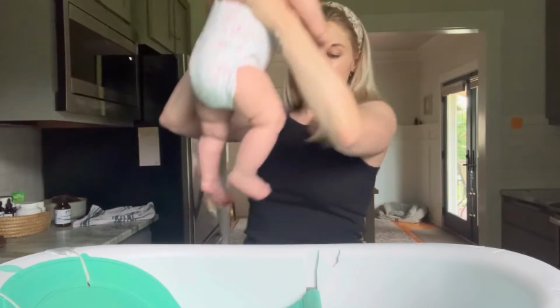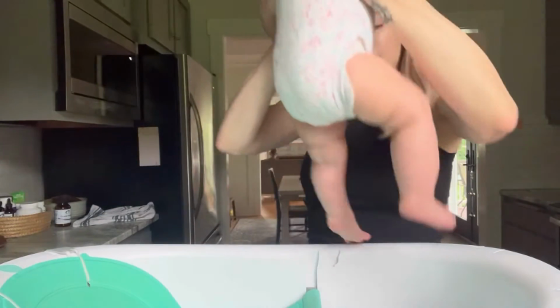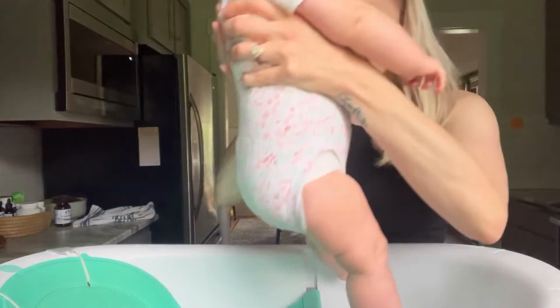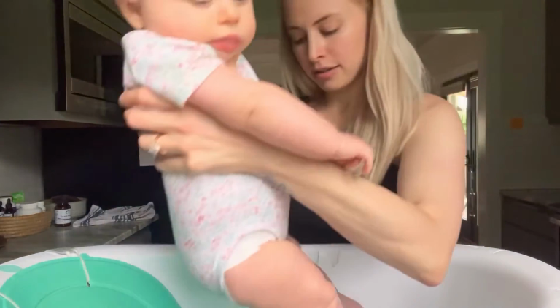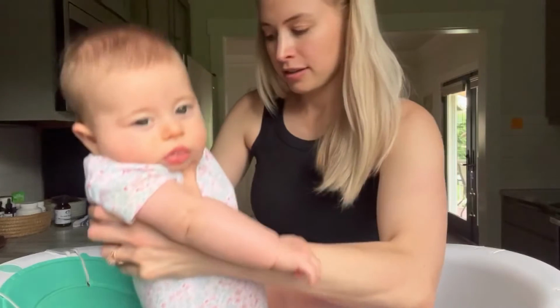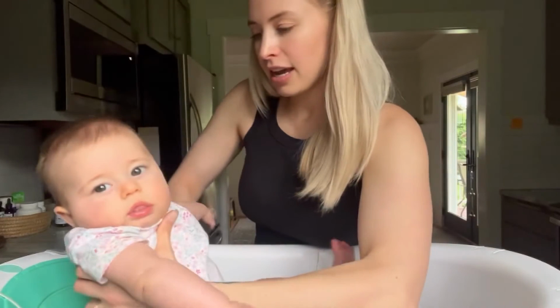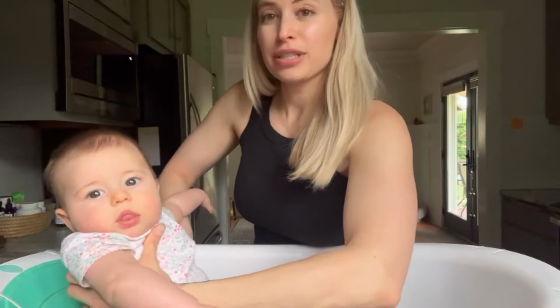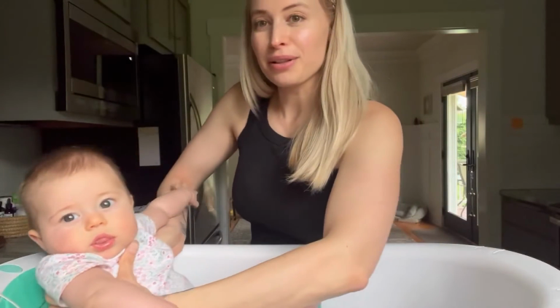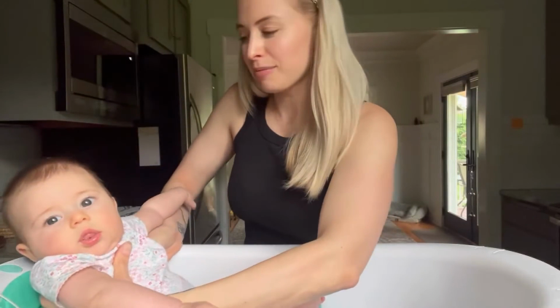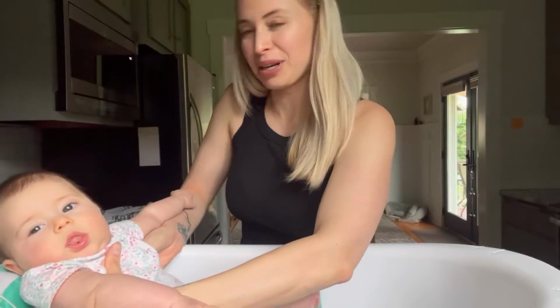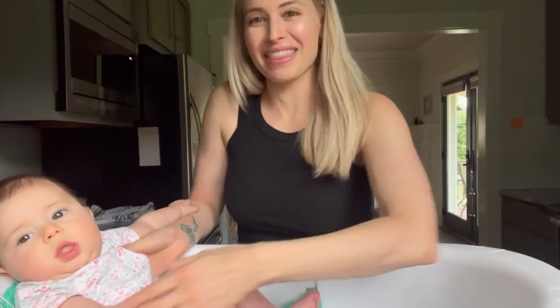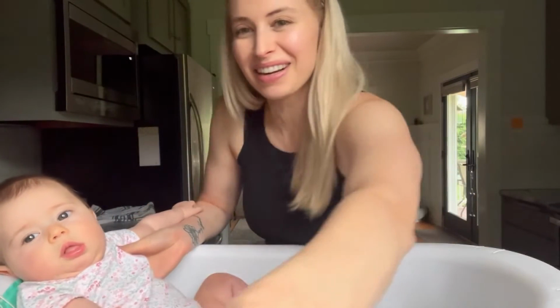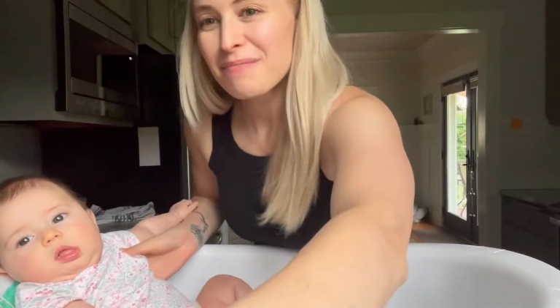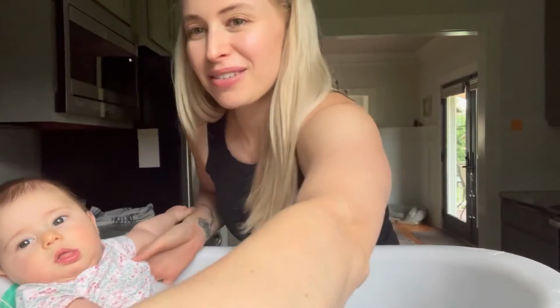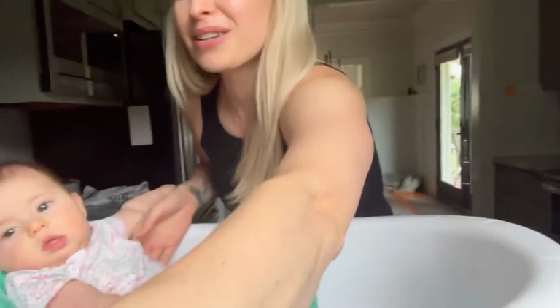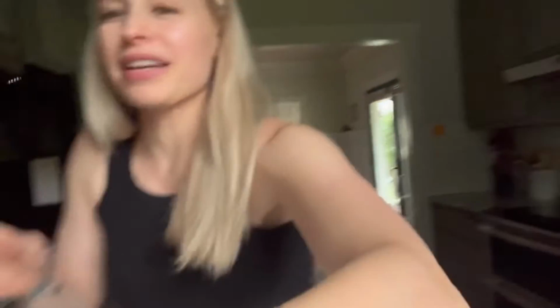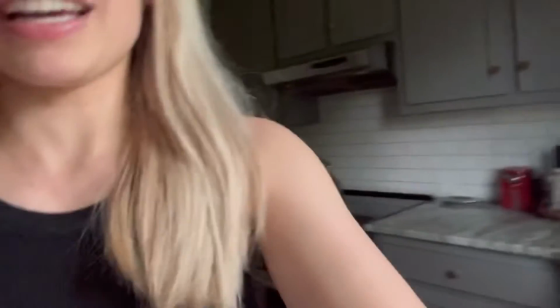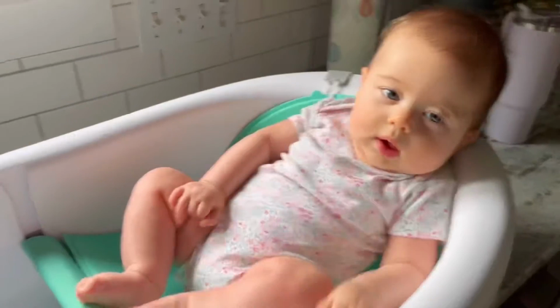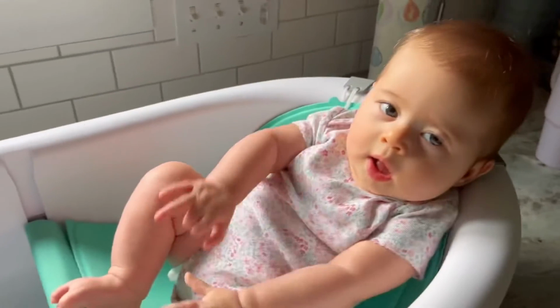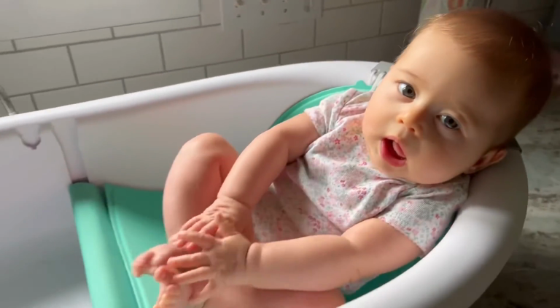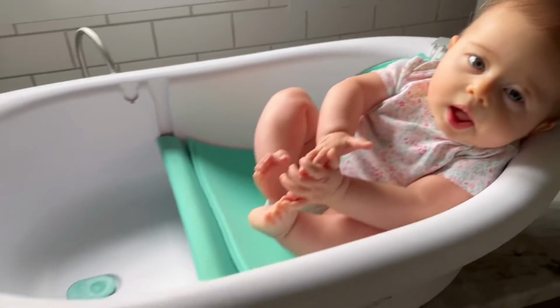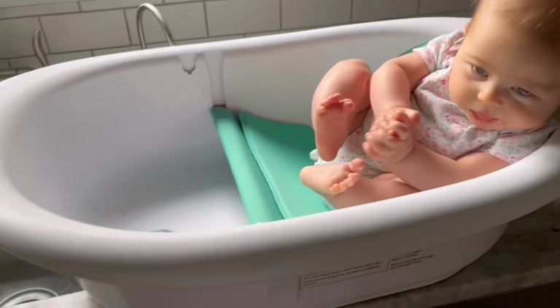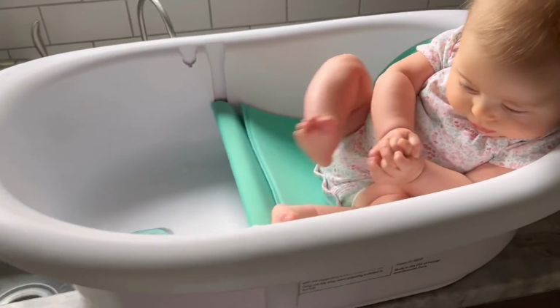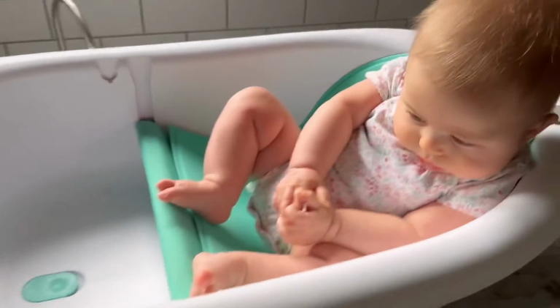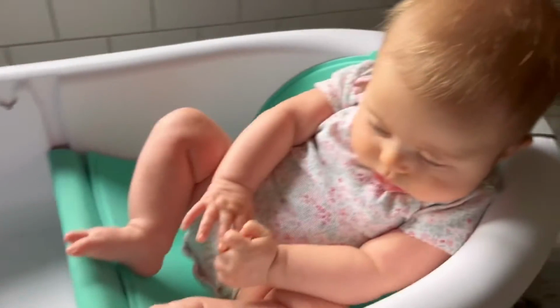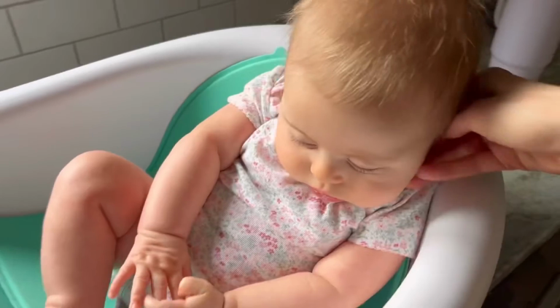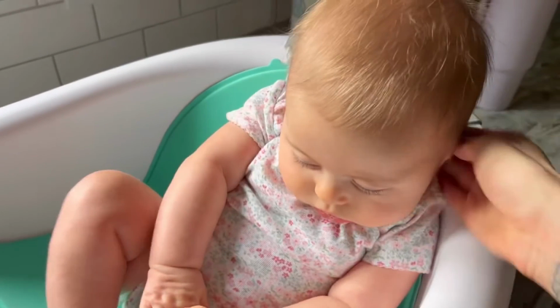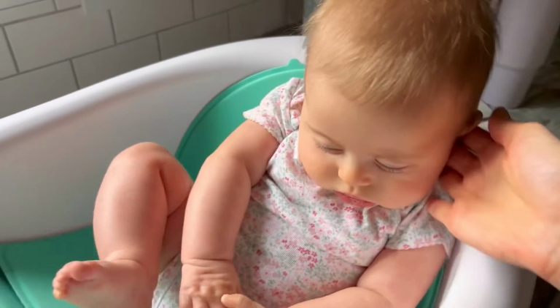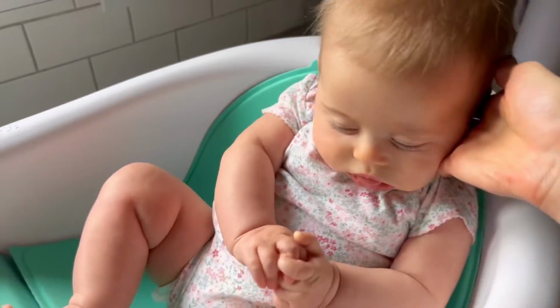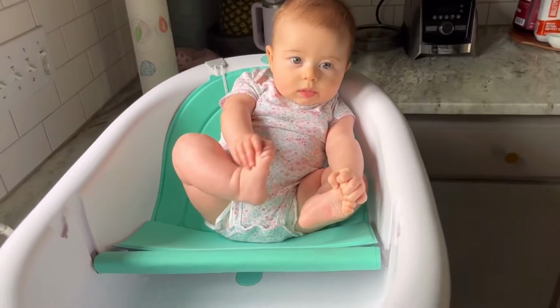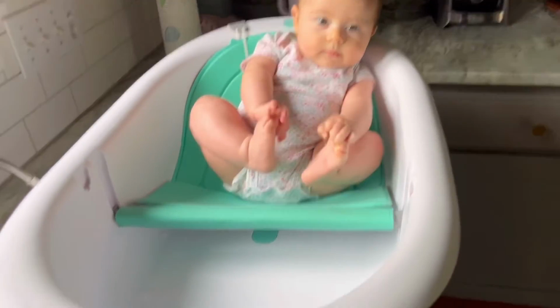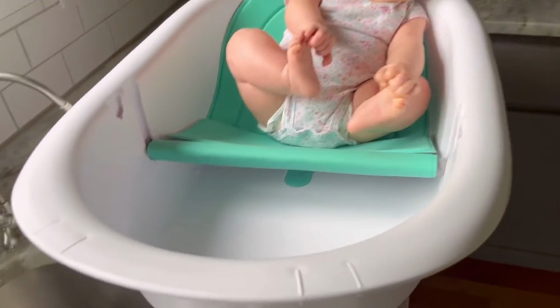You just set them in. It's actually still a little damp because she took a bath earlier, but she's getting a little bit bigger so she's in the second setting and now she can kind of lean up a little bit. She actually really likes the bath.